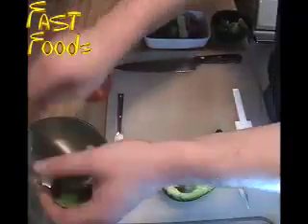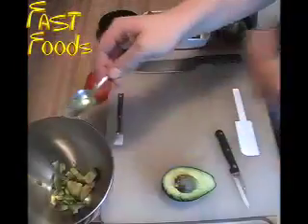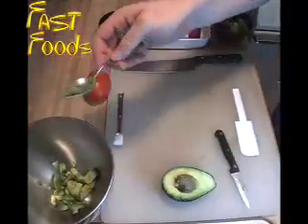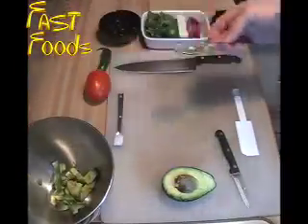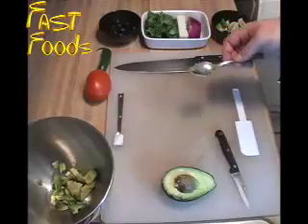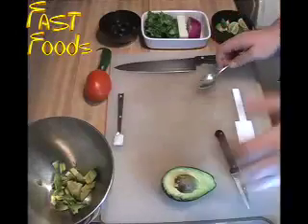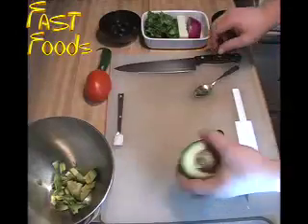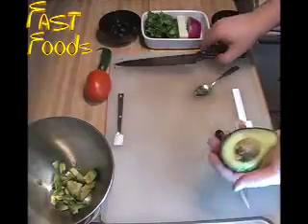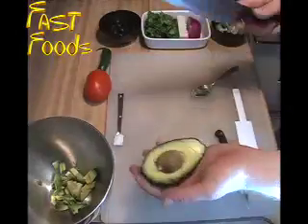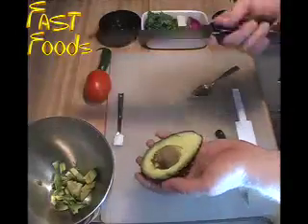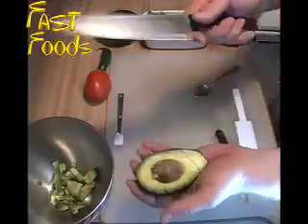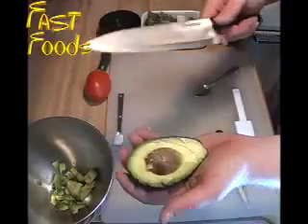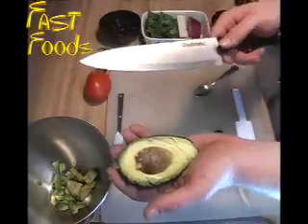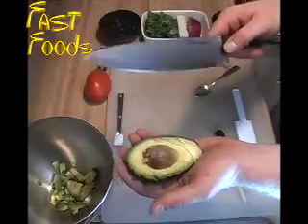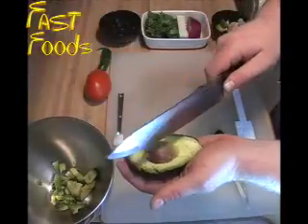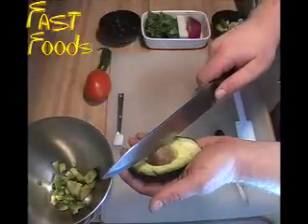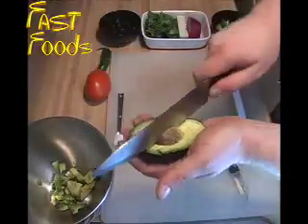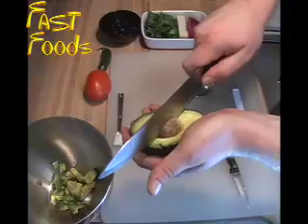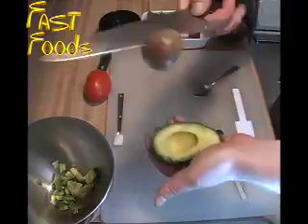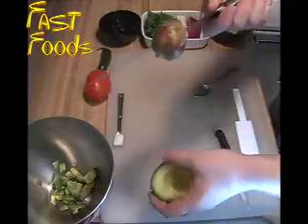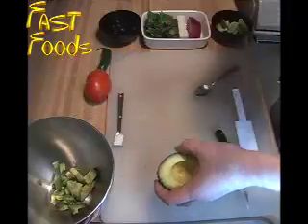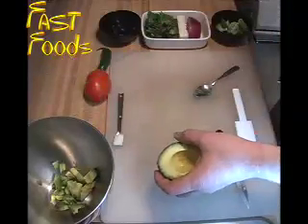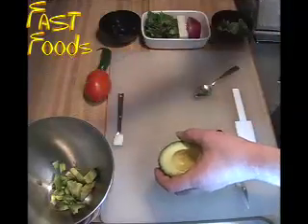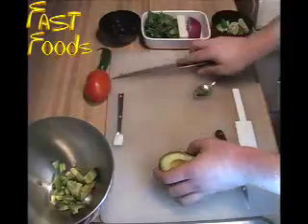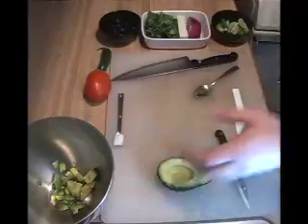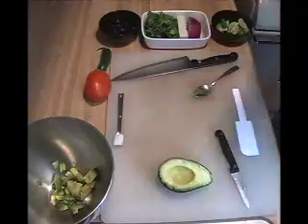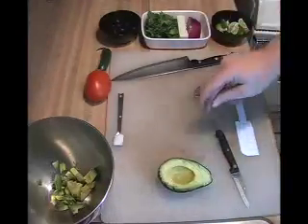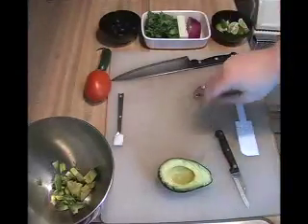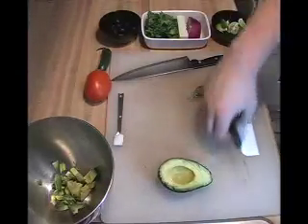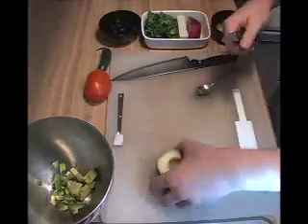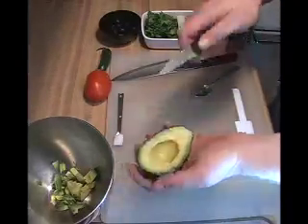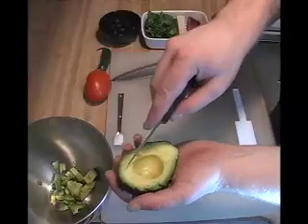Throw your skins in the compost. To get the pit out, once again you've got to be careful with the knife on this one. You're going to put it into the seed and pull it out, throw it in the compost. Do the same thing with this side.